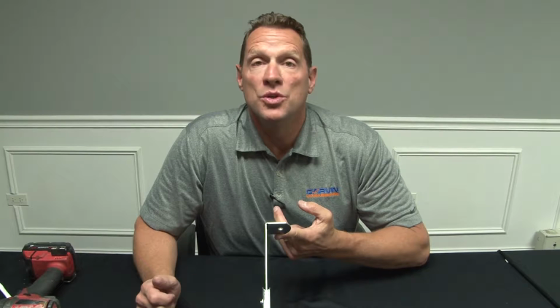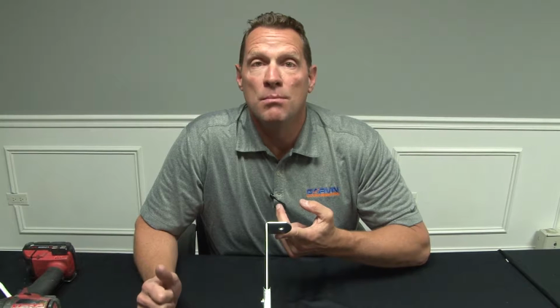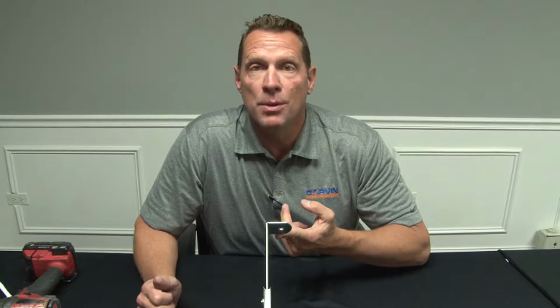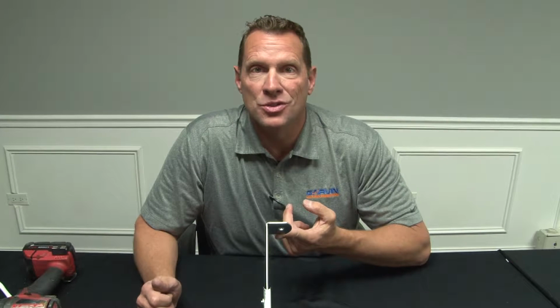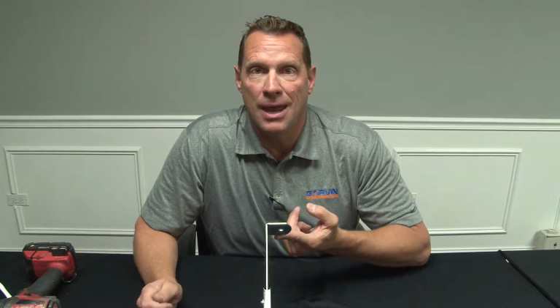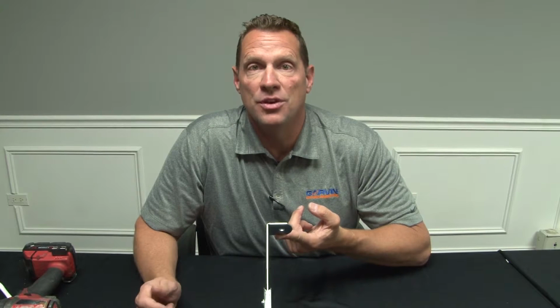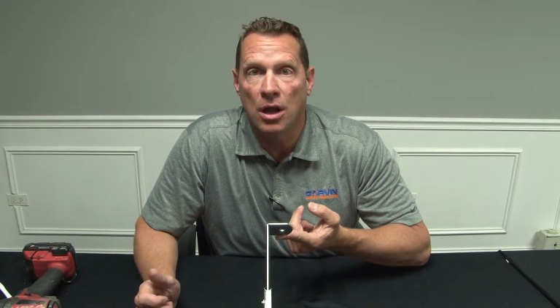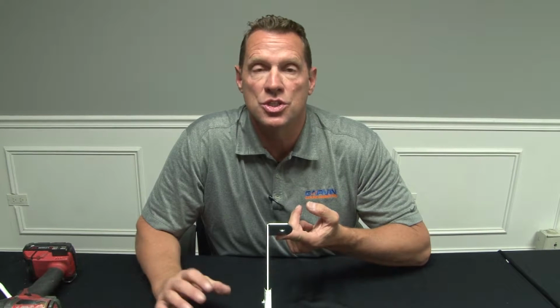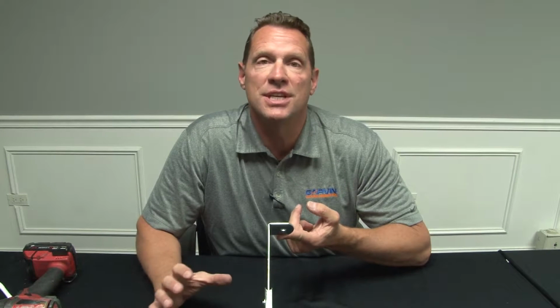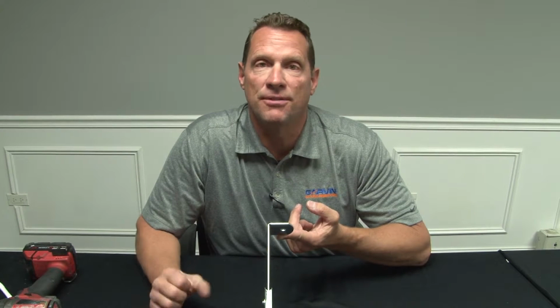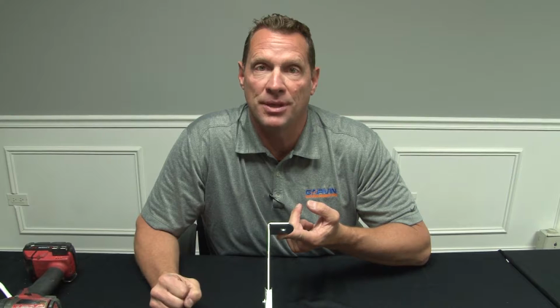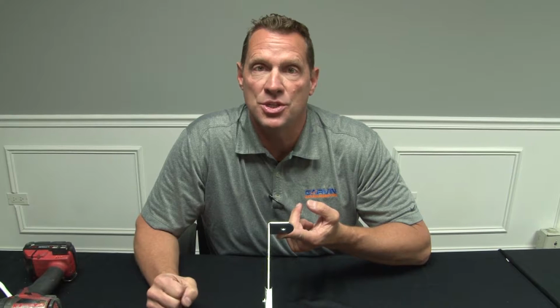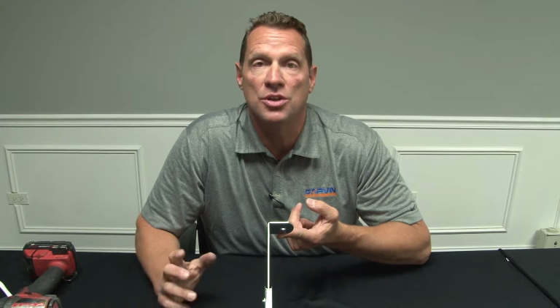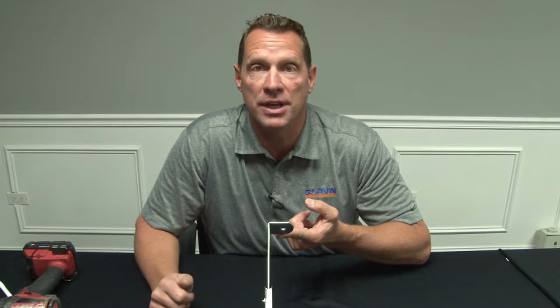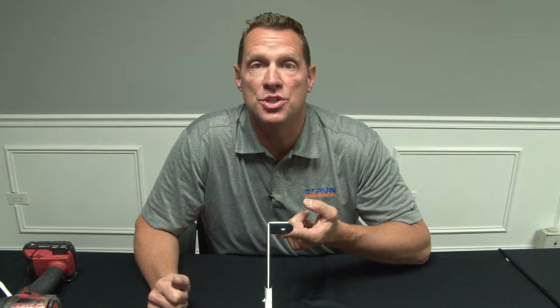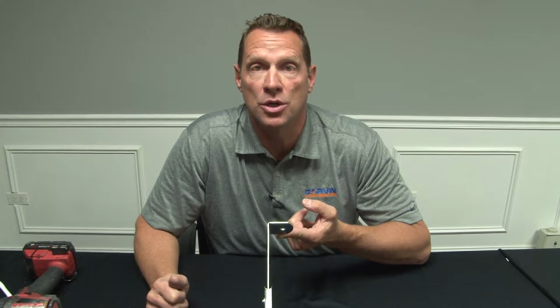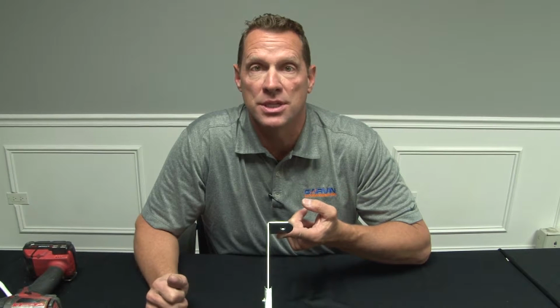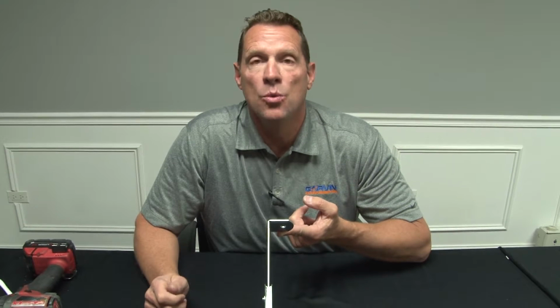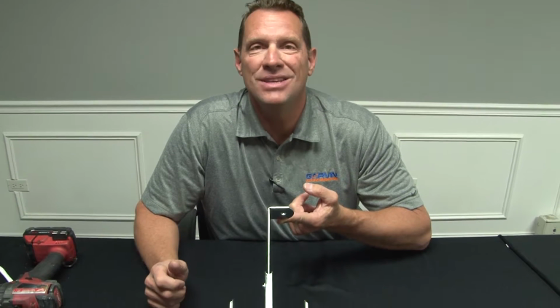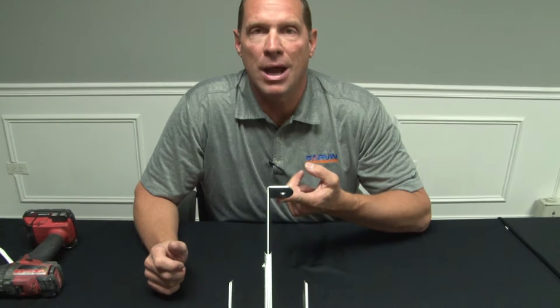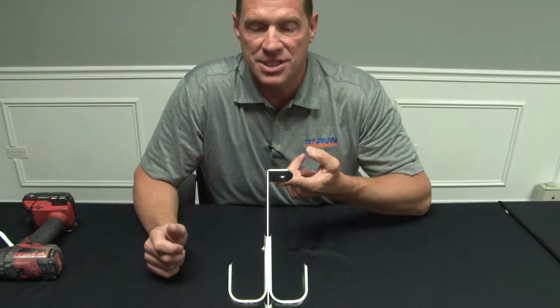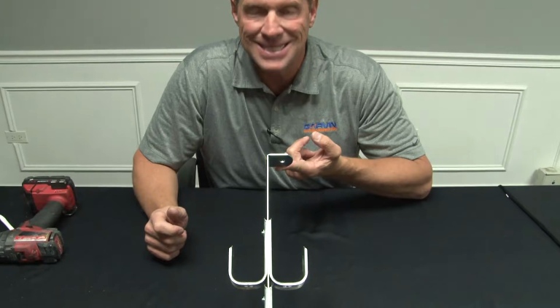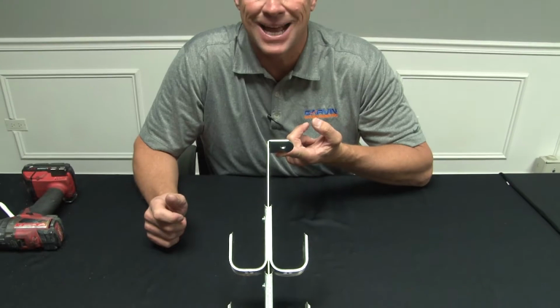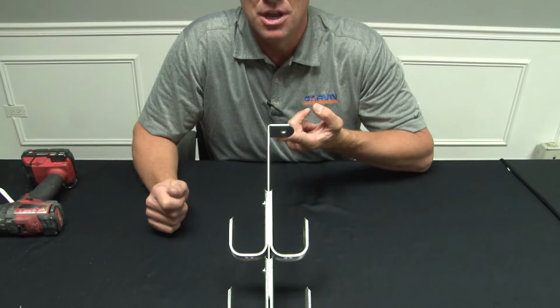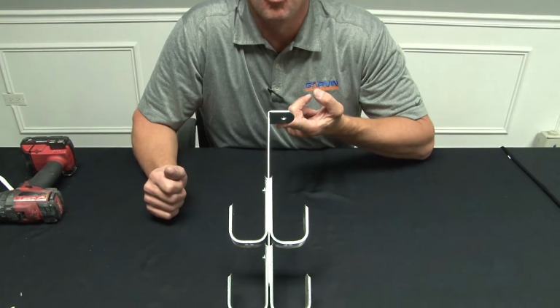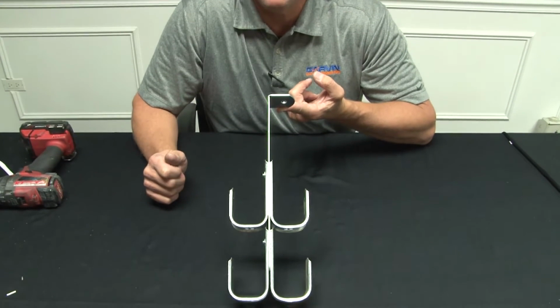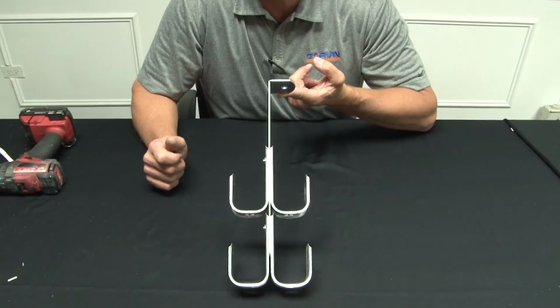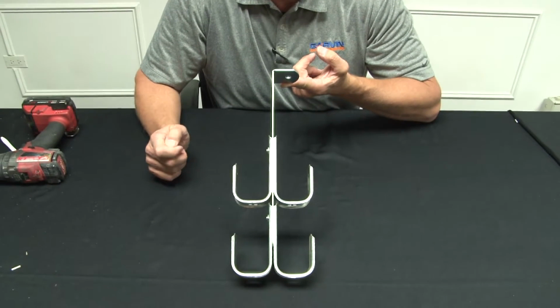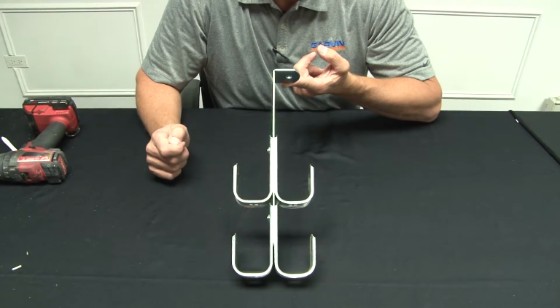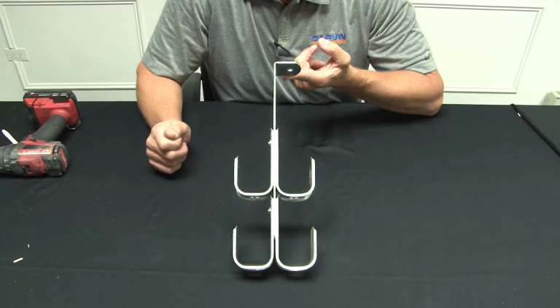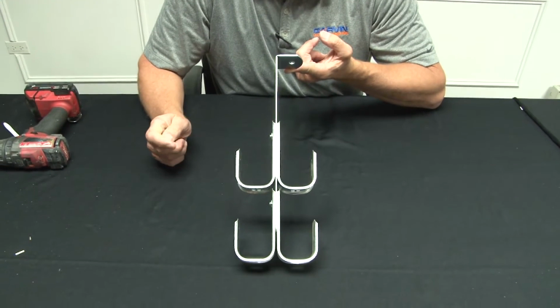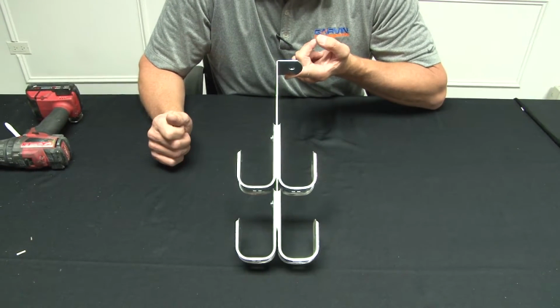When you're running multiple bundles of cable that are different colors and servicing different applications, call on Garvin Industries J-Hook Trees. We make these in a variety of sizes and styles from 1 and 5 sixteenths, 2 inch, and 4 inch.